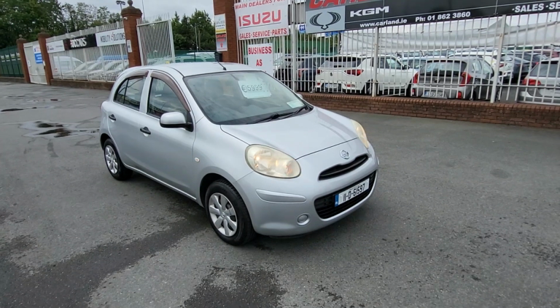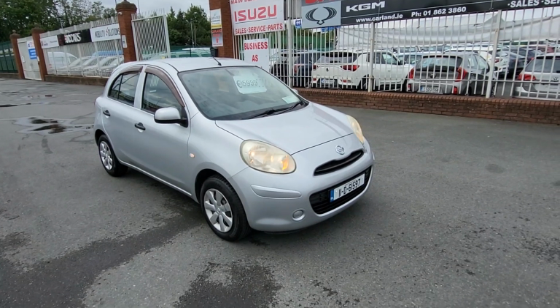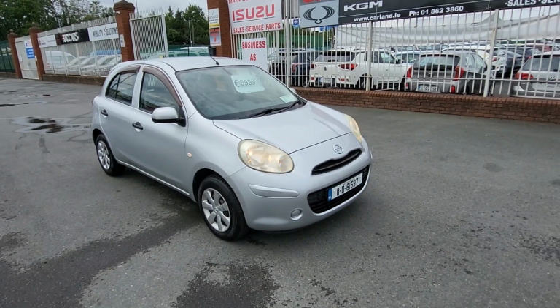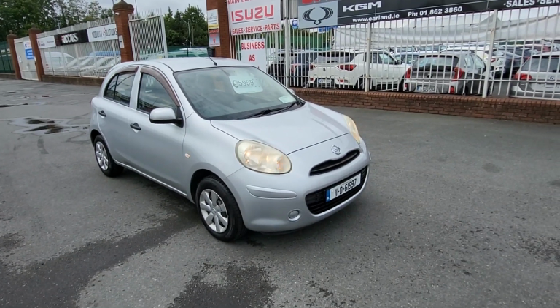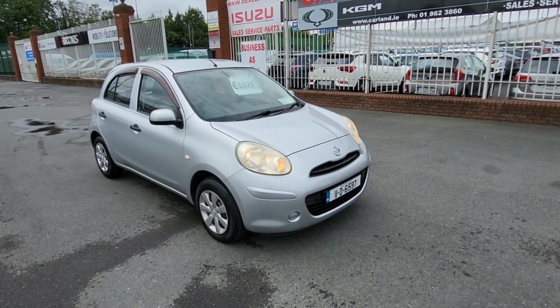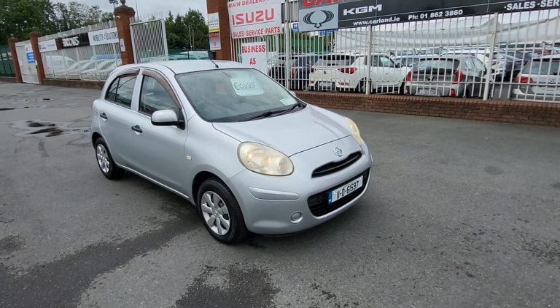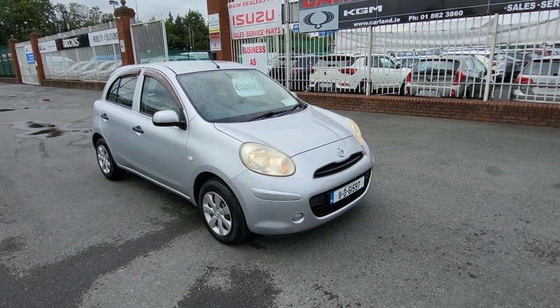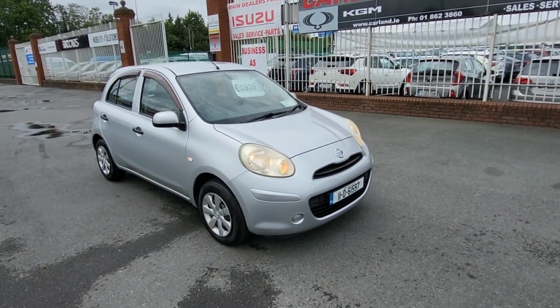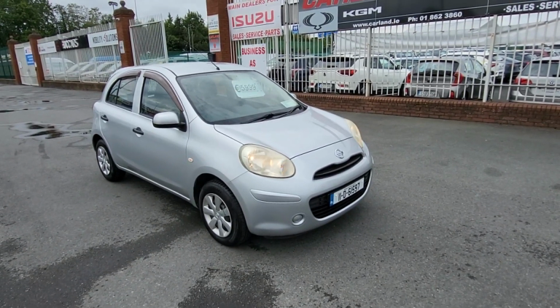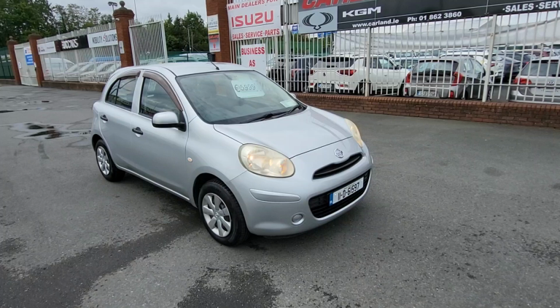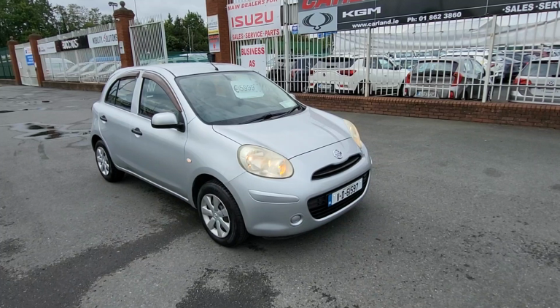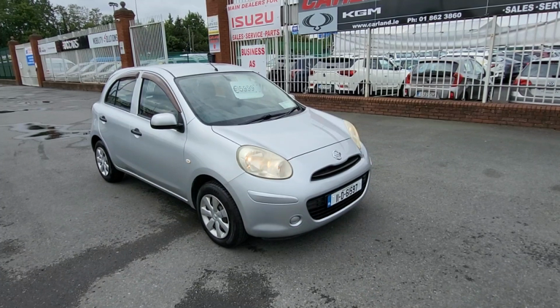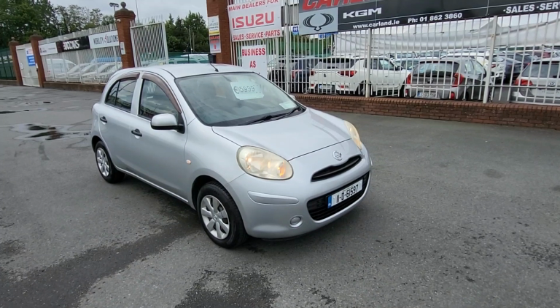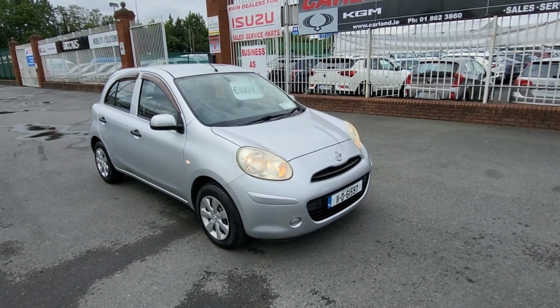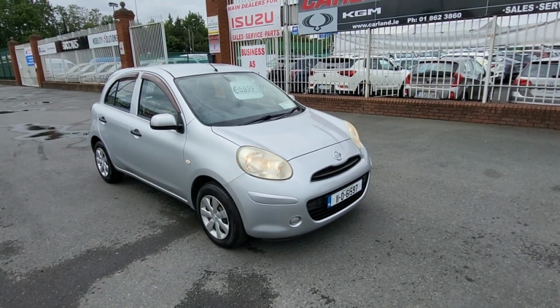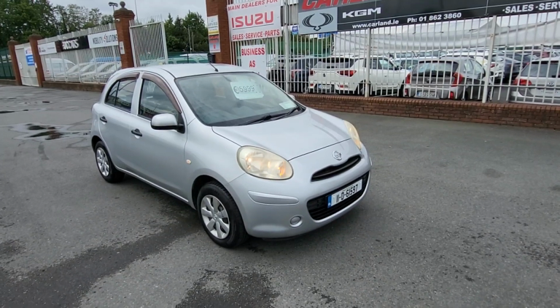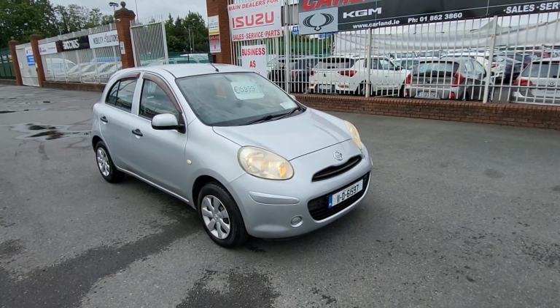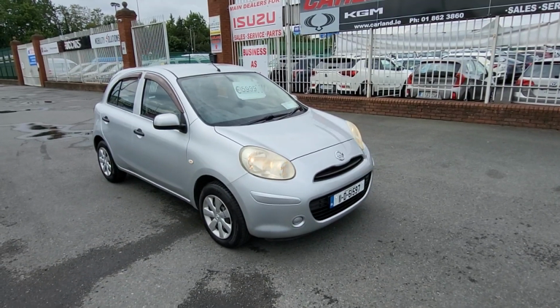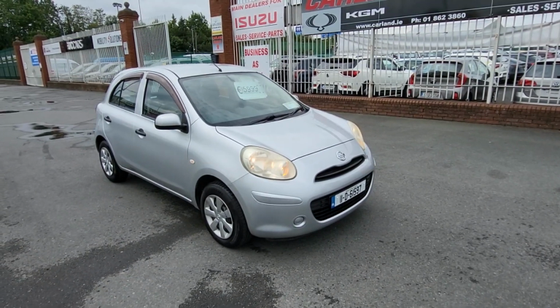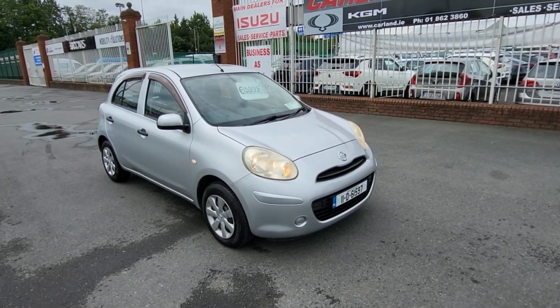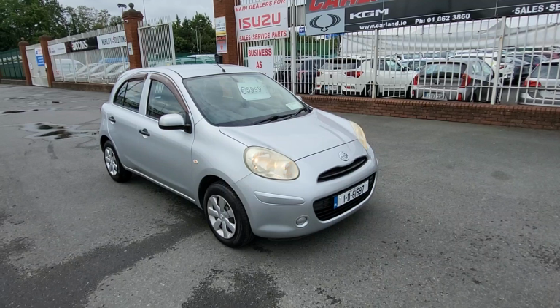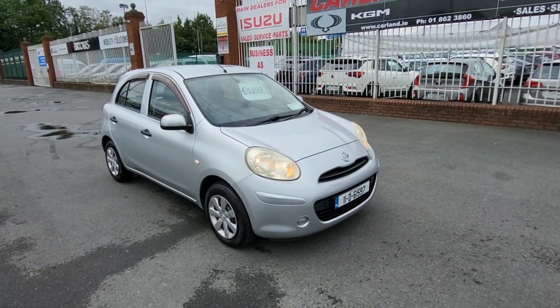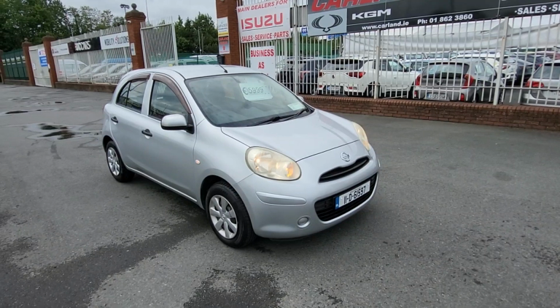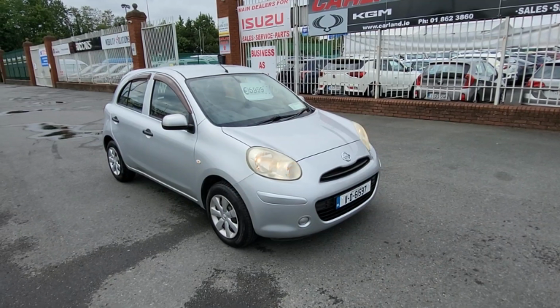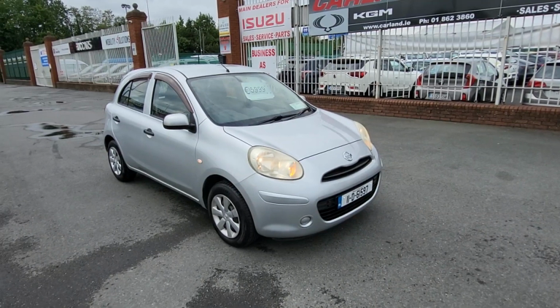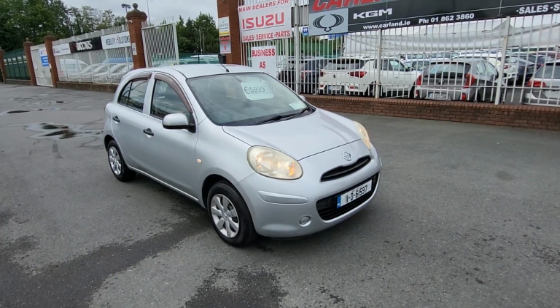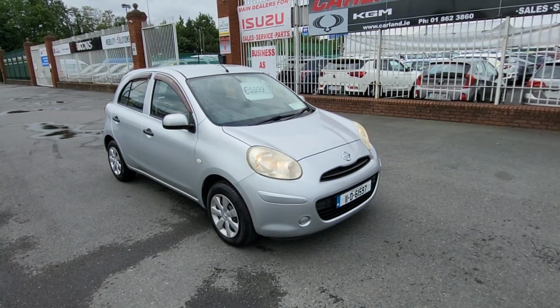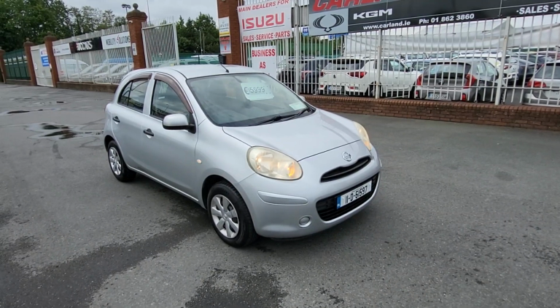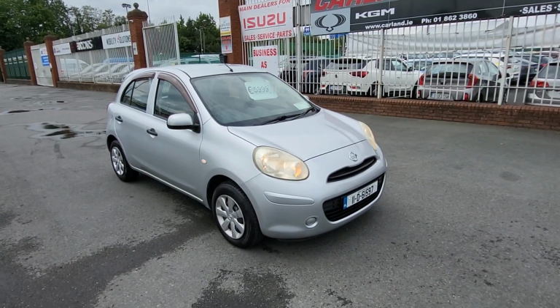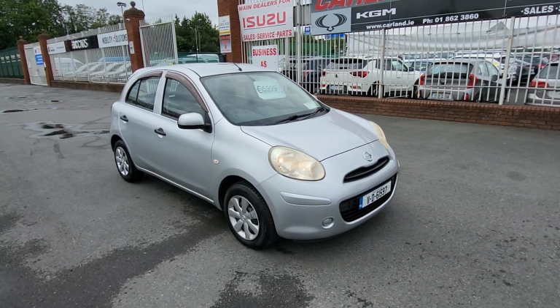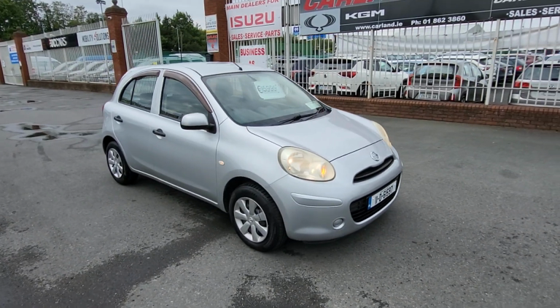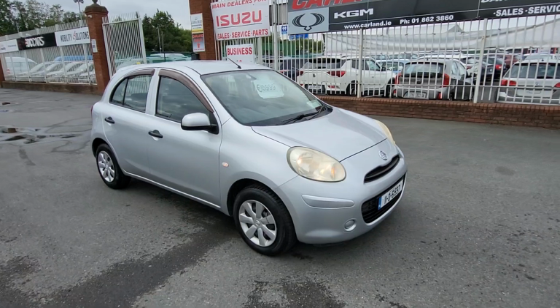Hello, good morning and welcome from Carland Dublin, here on the Airport Road, North County Dublin. Our Eircode is K67AR55 — that'll bring you right to the gate. Just a quick video today of this 2011 Nissan Micra, also known as the Nissan March.